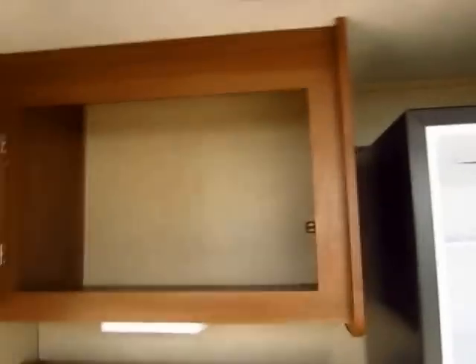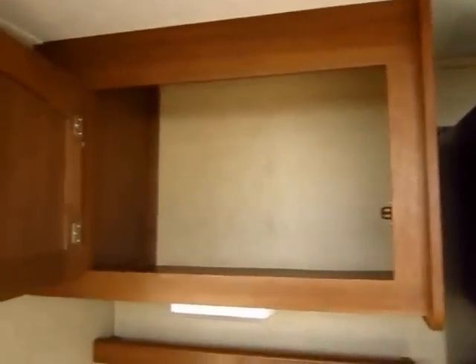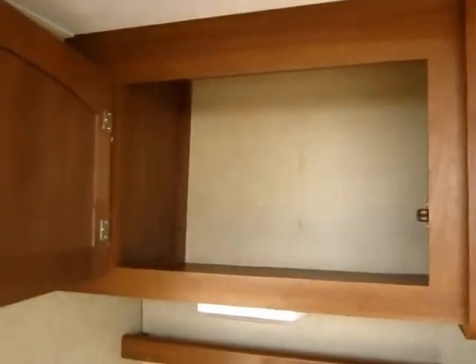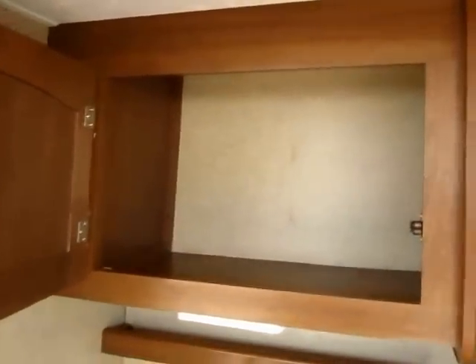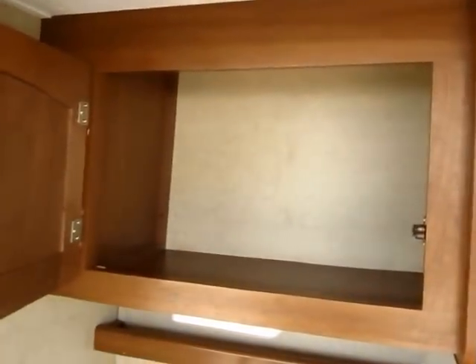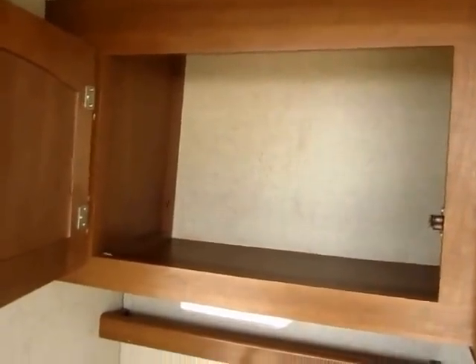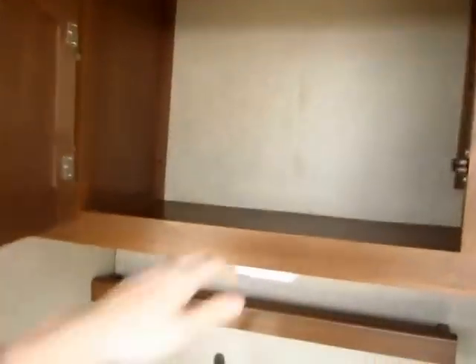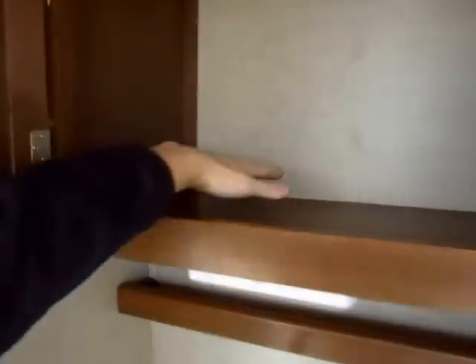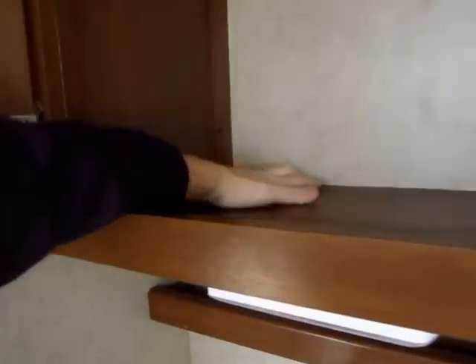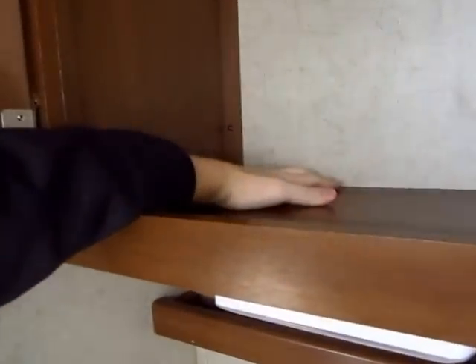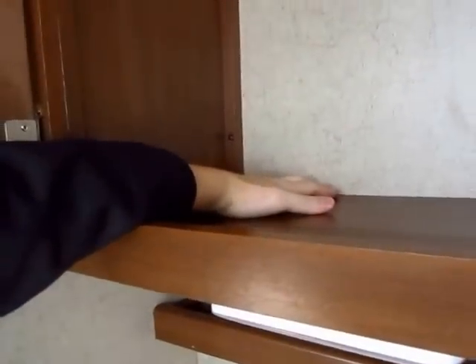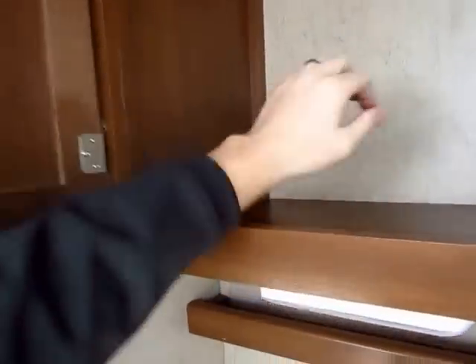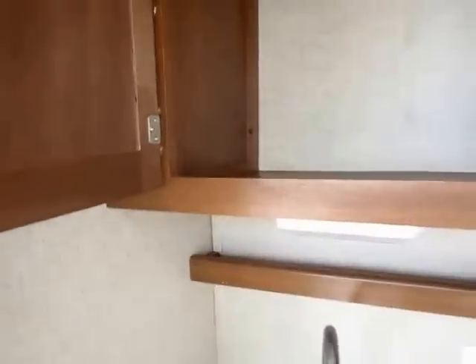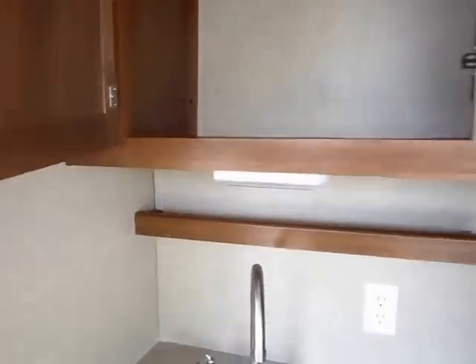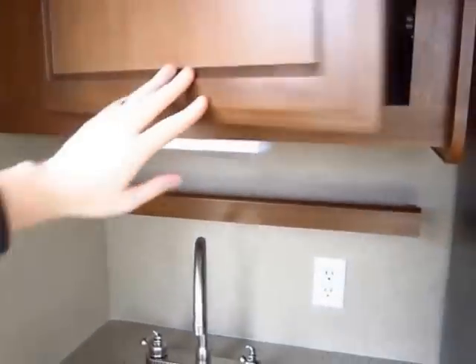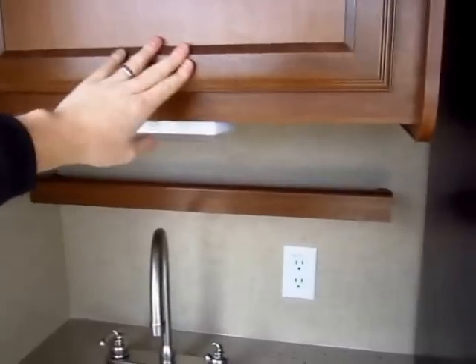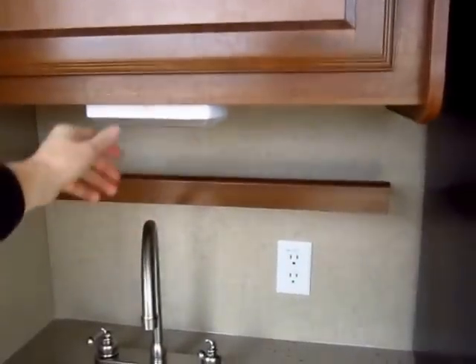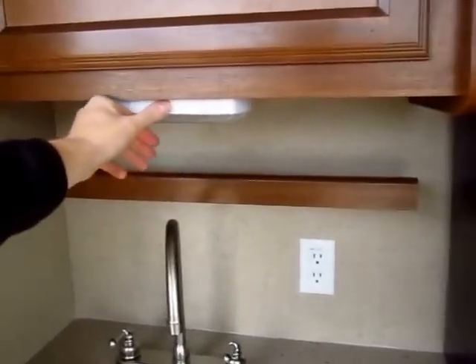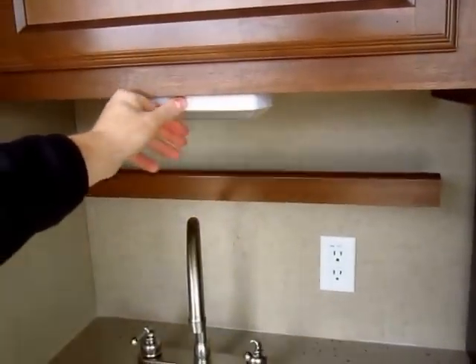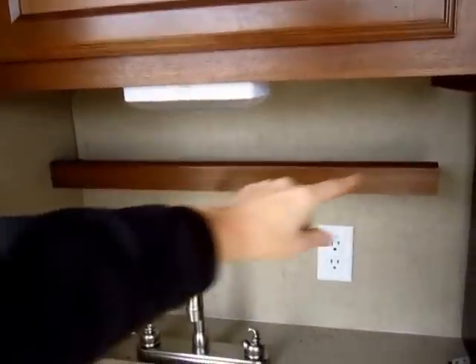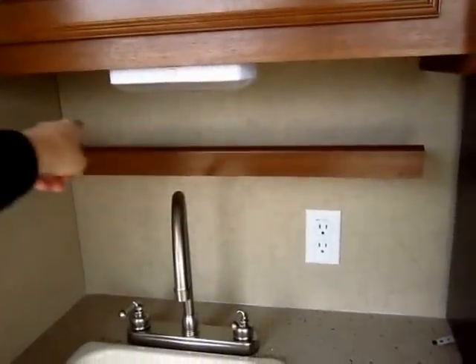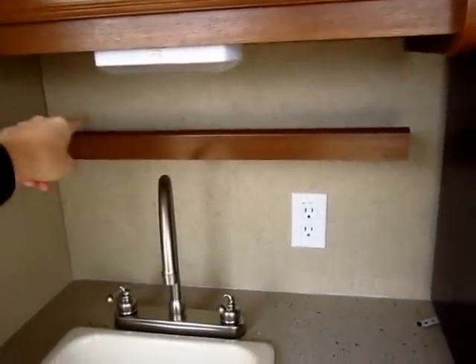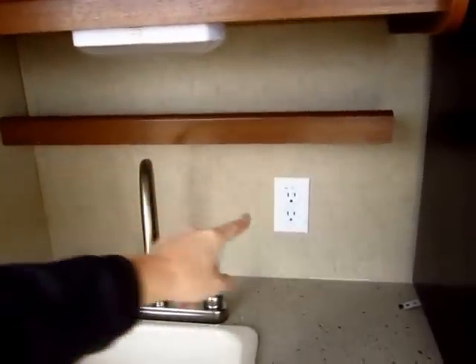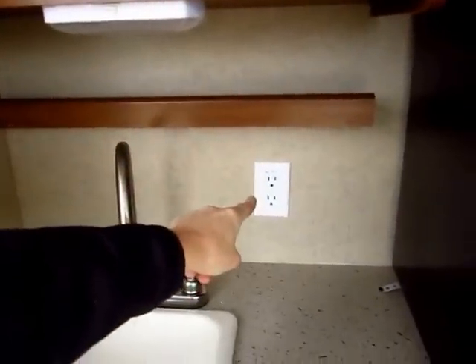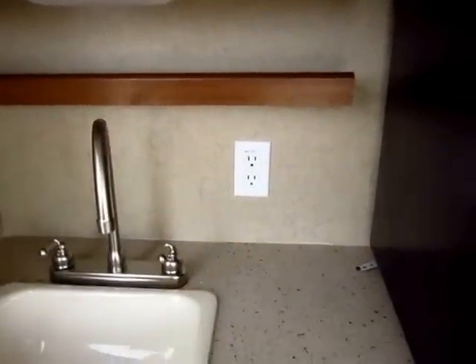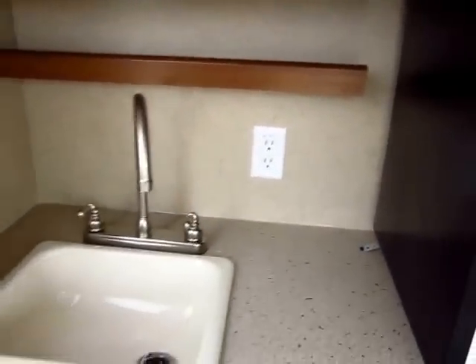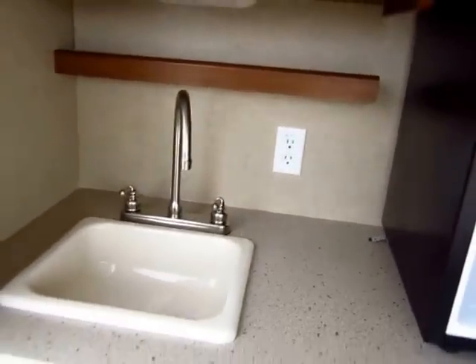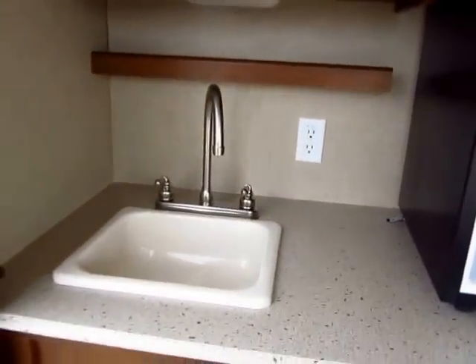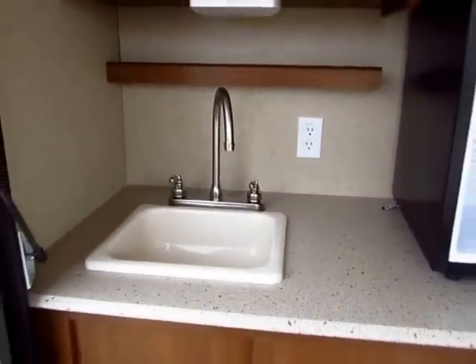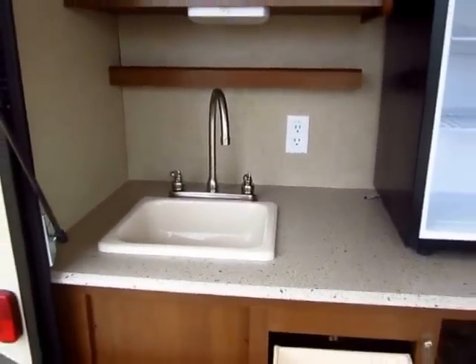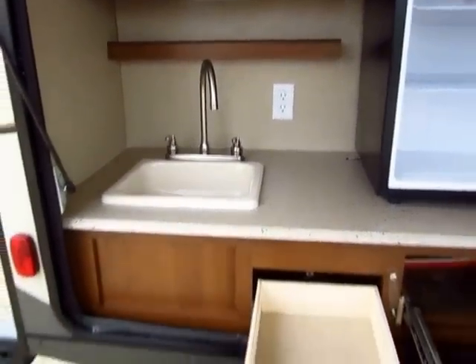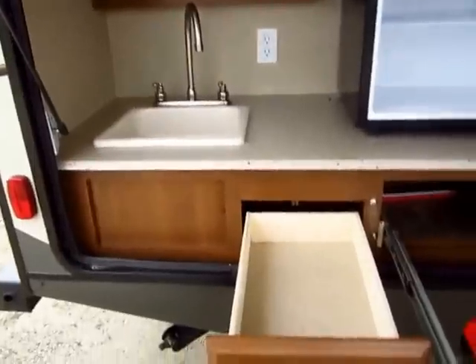There's good storage space out here — nearly elbow deep, and I'm a tall fella. There's a second light down here right above your spice rack, and notice the little power outlet for blenders and griddles and stuff like that.